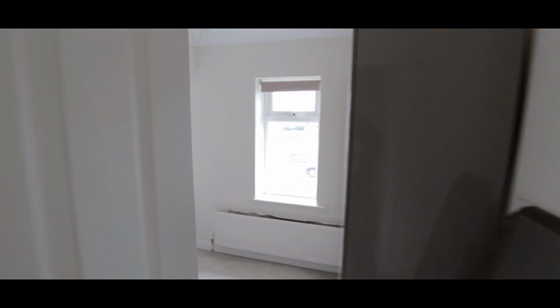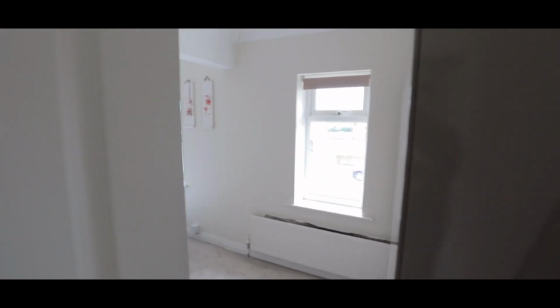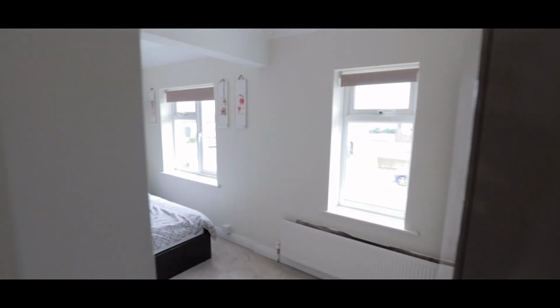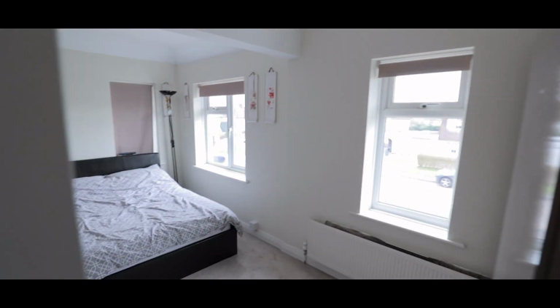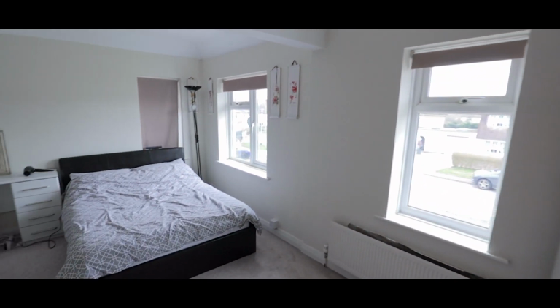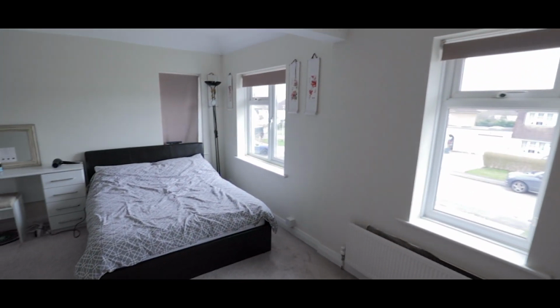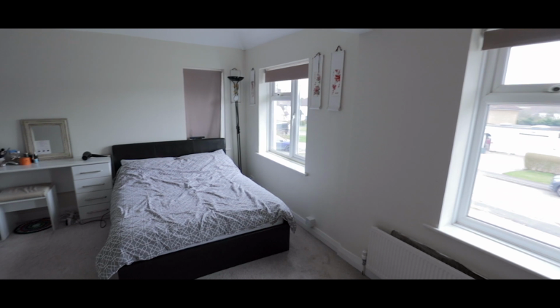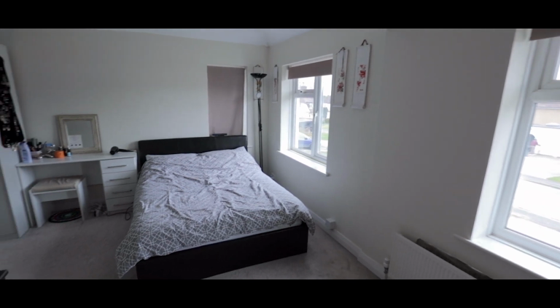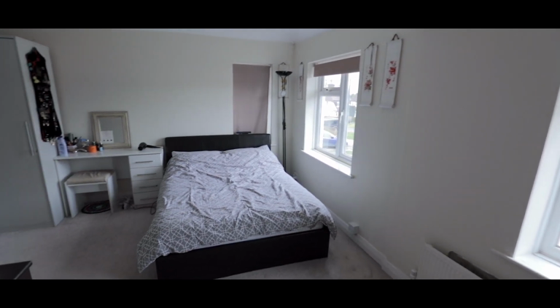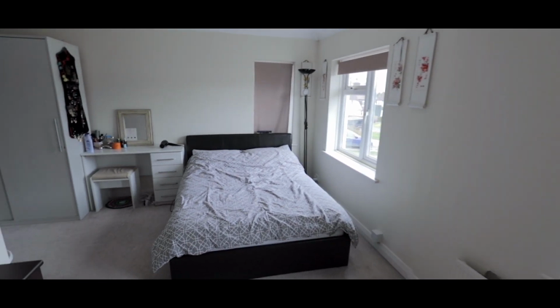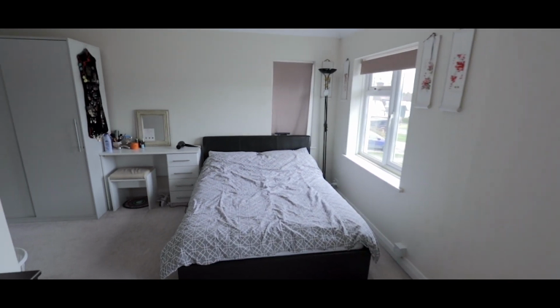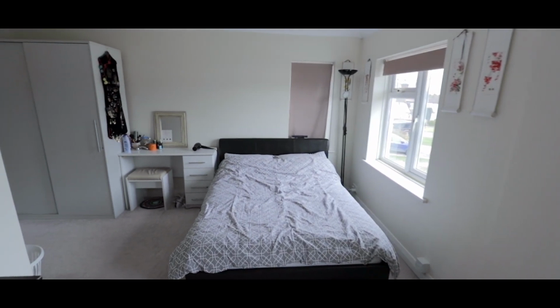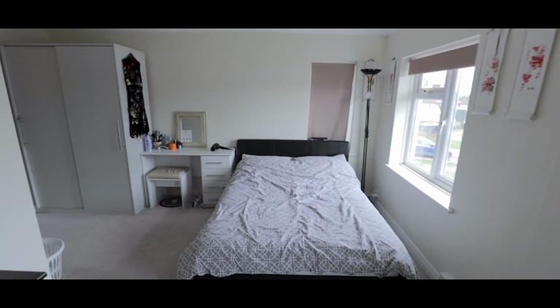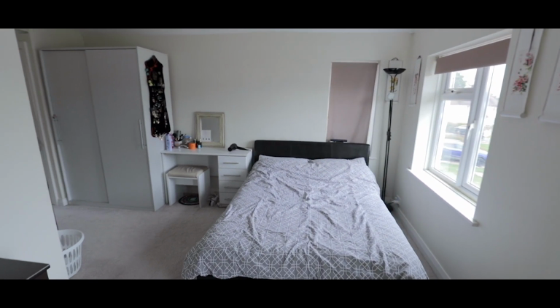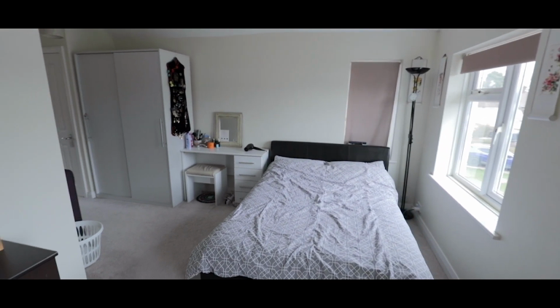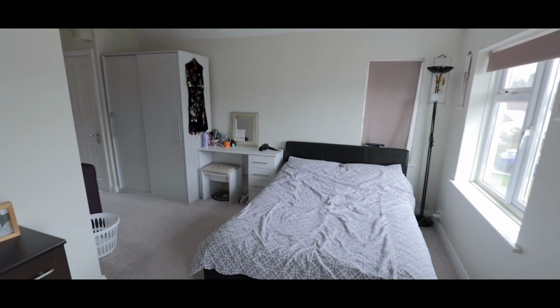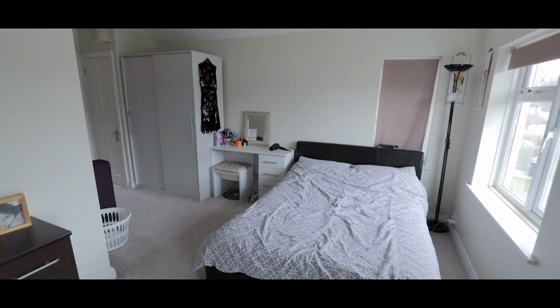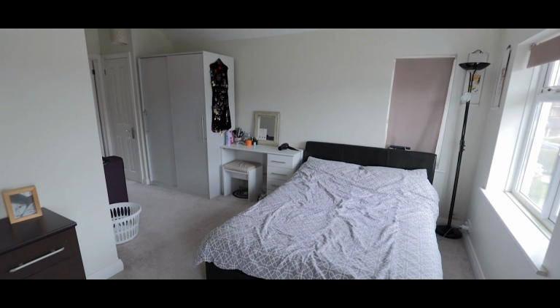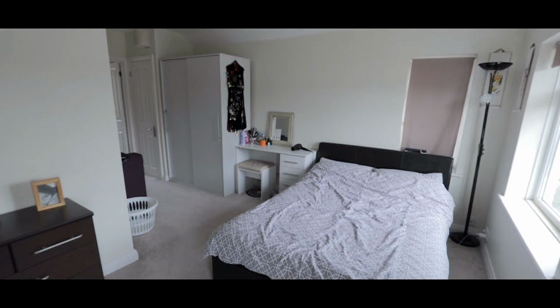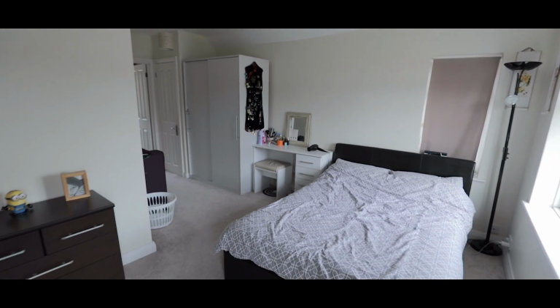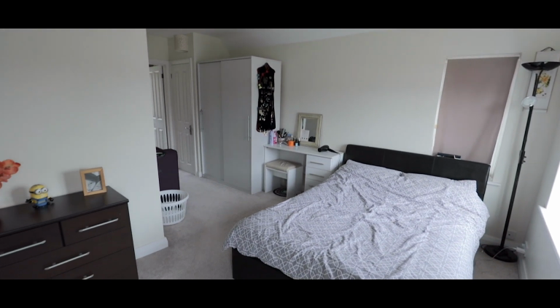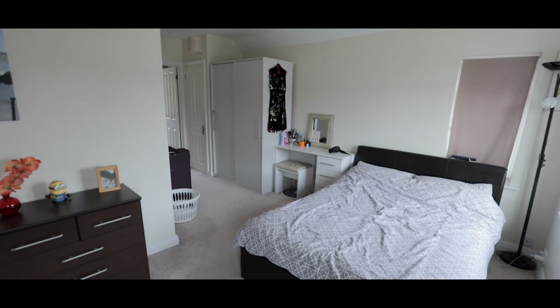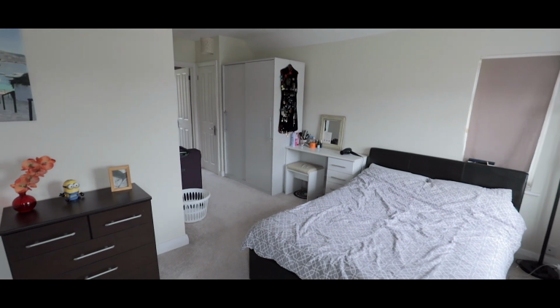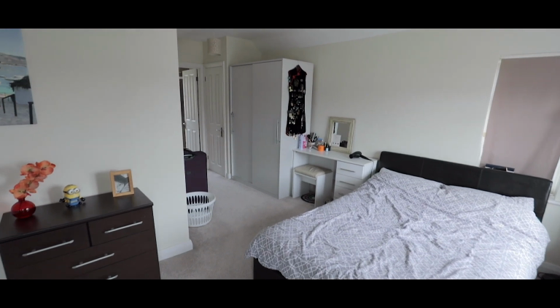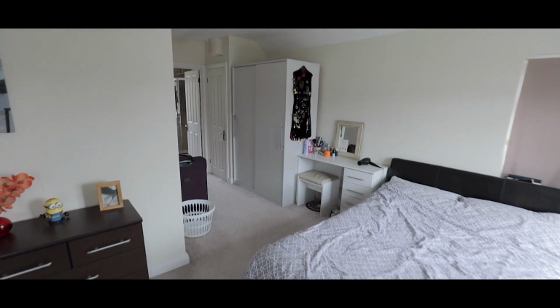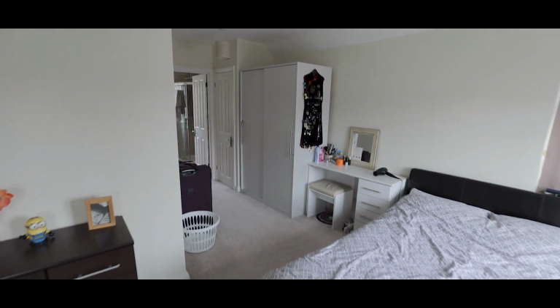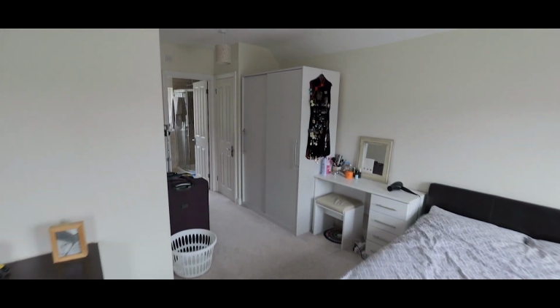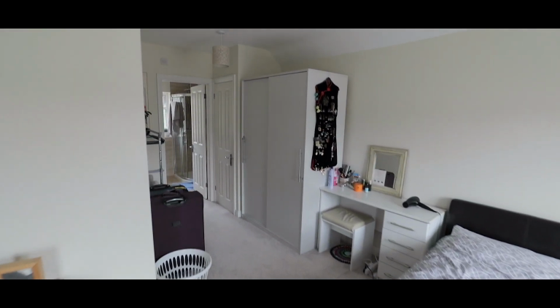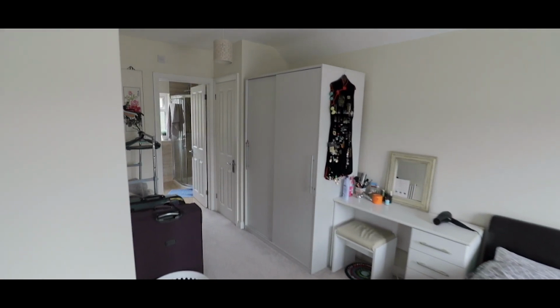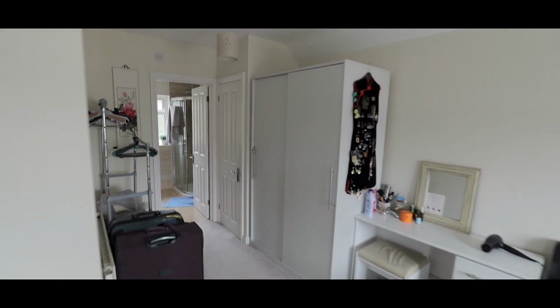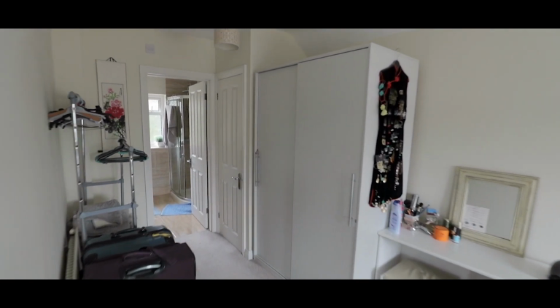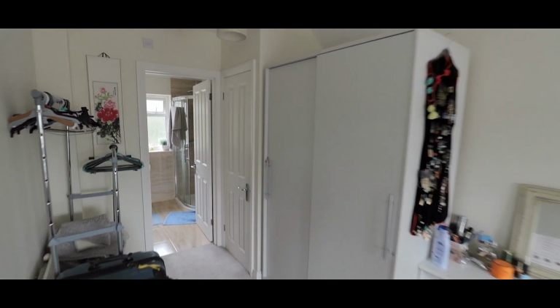The master bedroom is a large L-shaped room with windows overlooking the front aspect, plenty of space for a king size bed, fitted storage and an abundance of space for additional wardrobes.